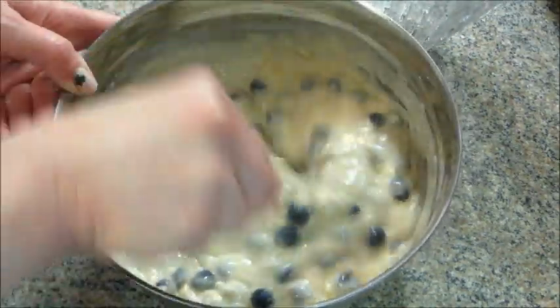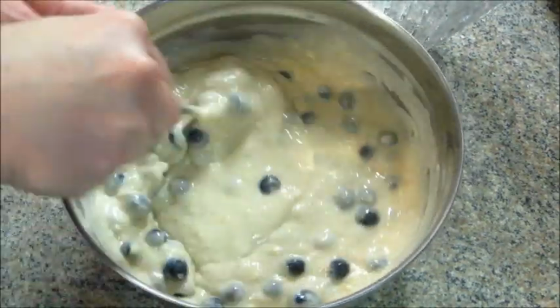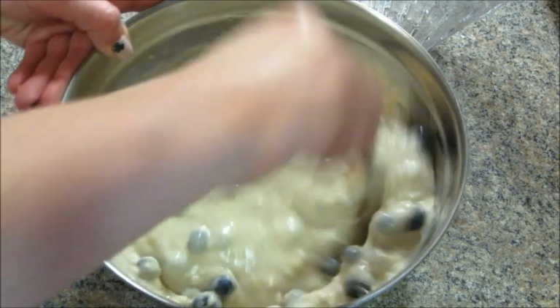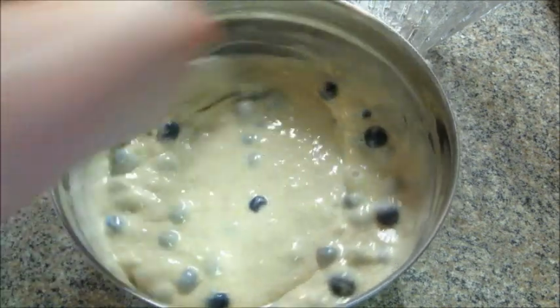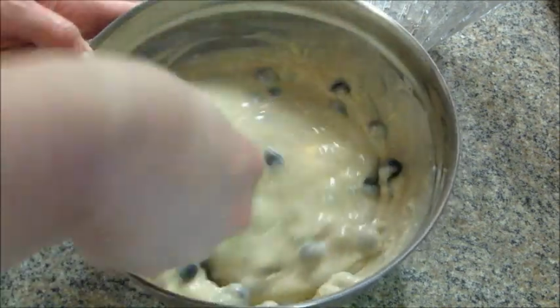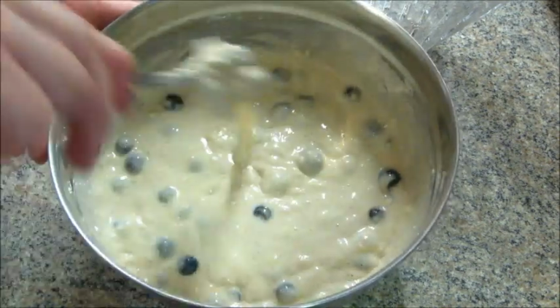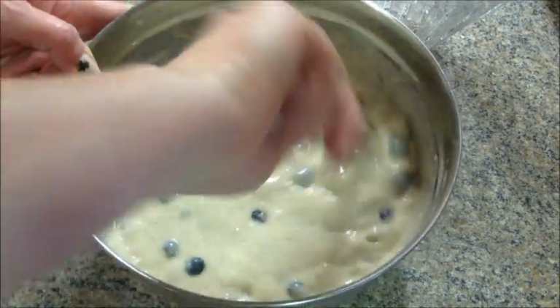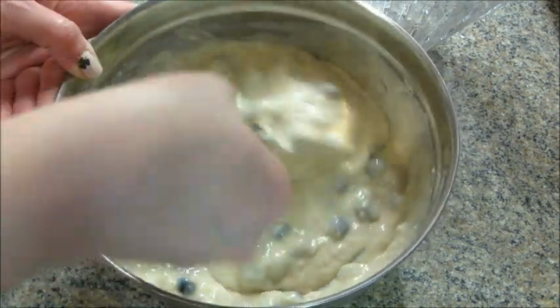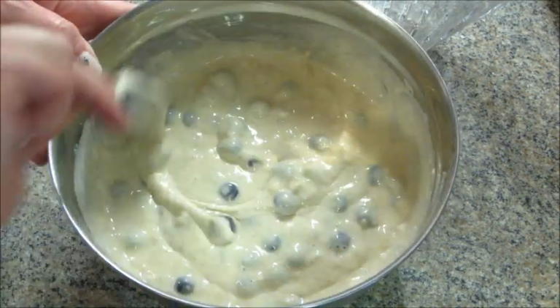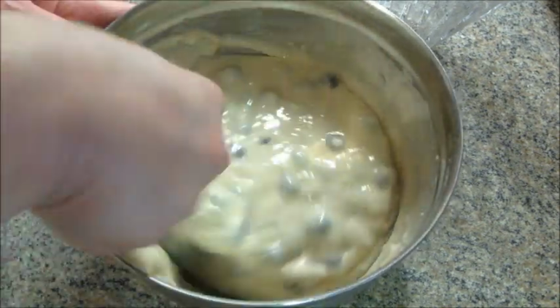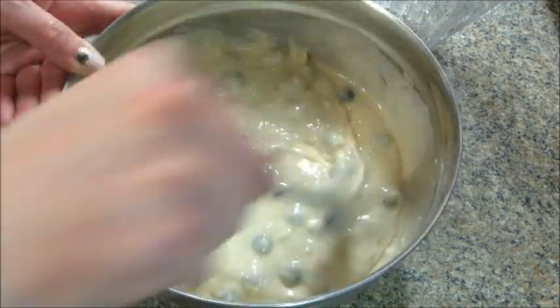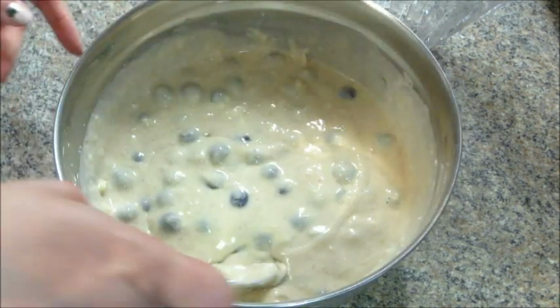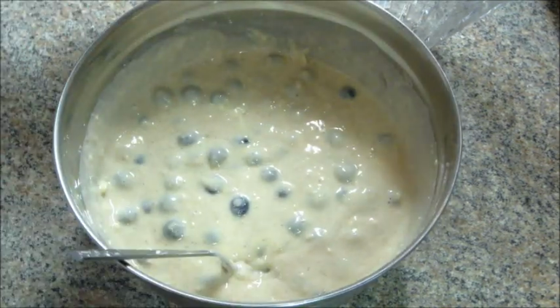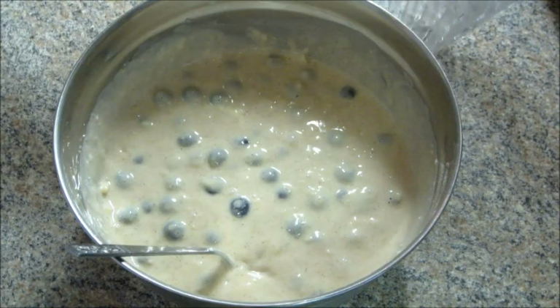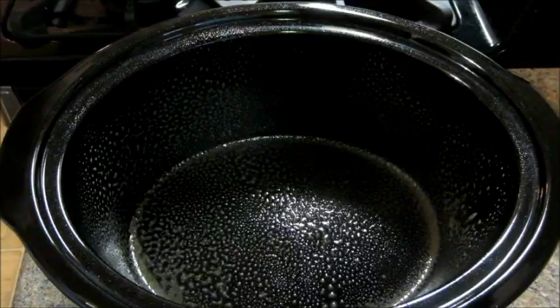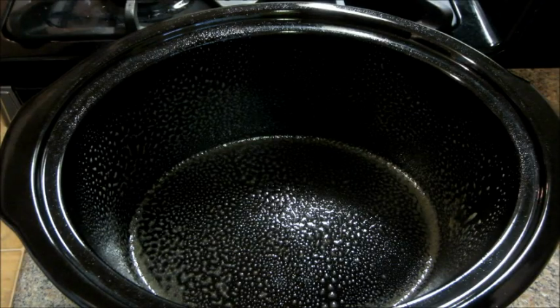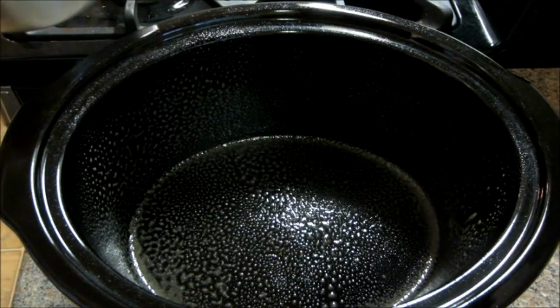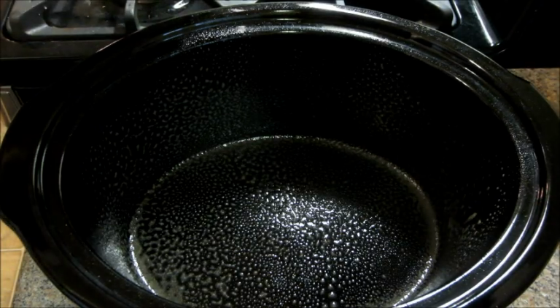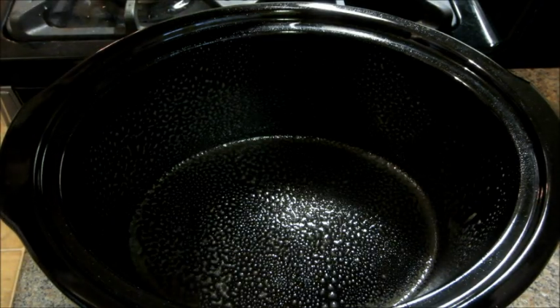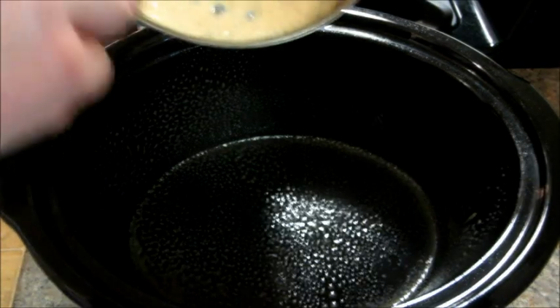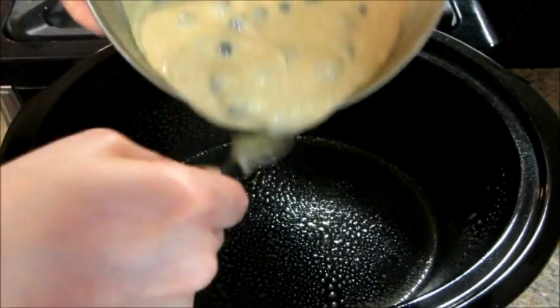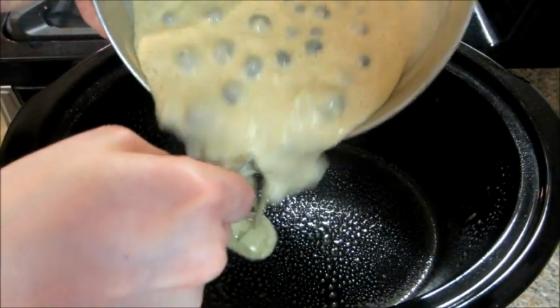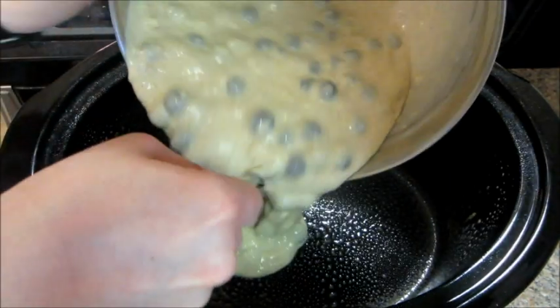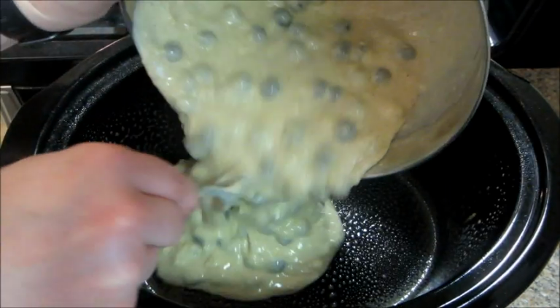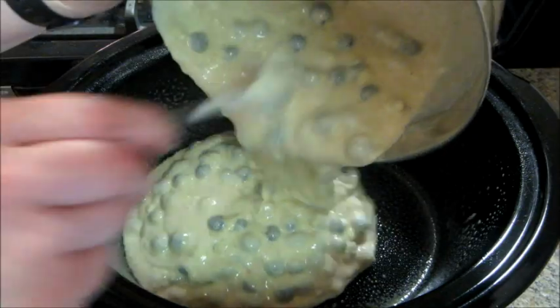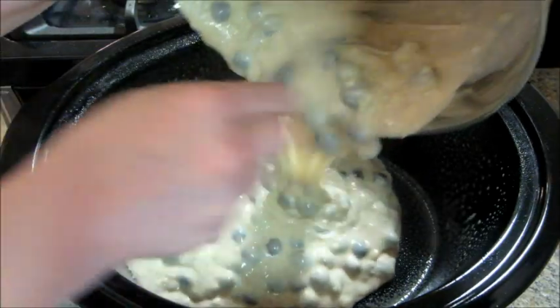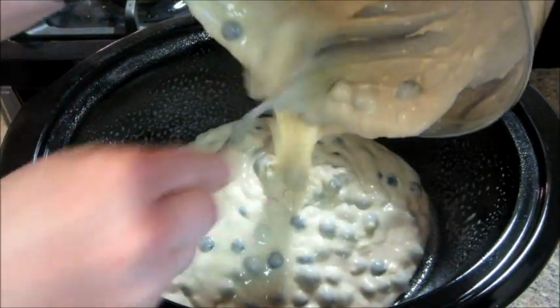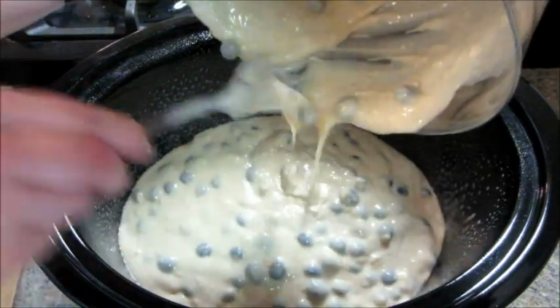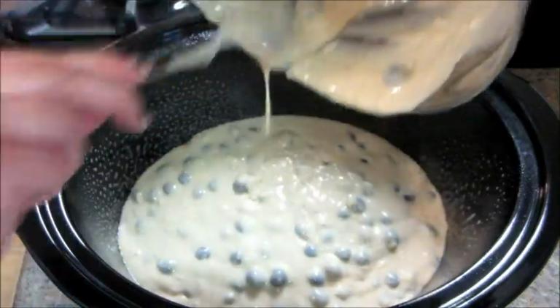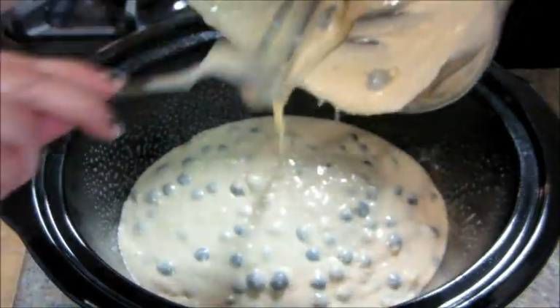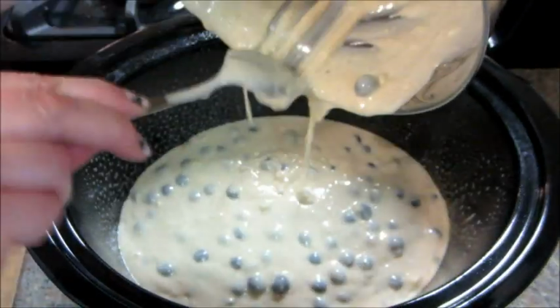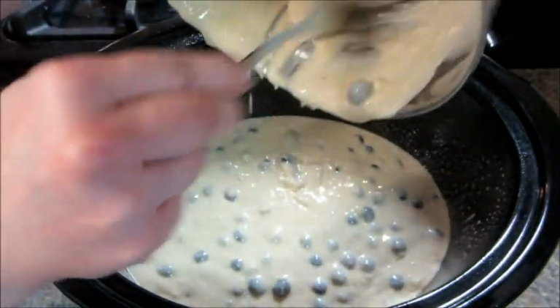Once that's mixed really well, turn your crock pot on. I sprayed the inside really well with some non-stick spray, then added the batter, put the lid on, and cooked it on high for two hours.